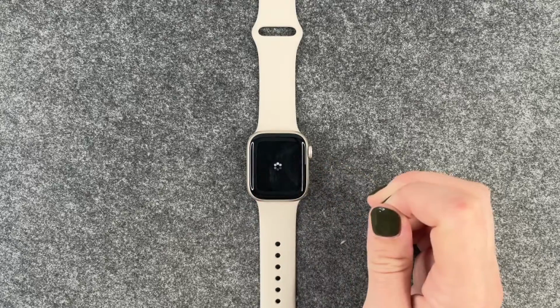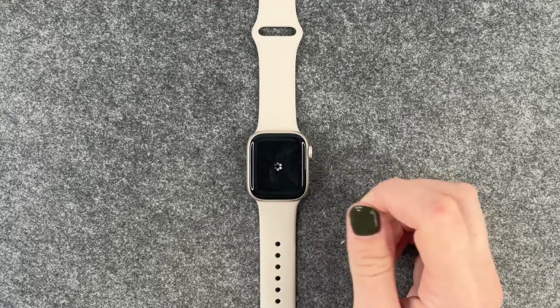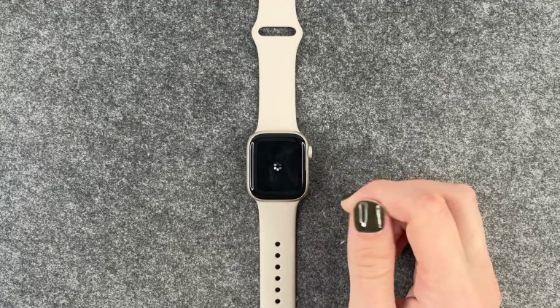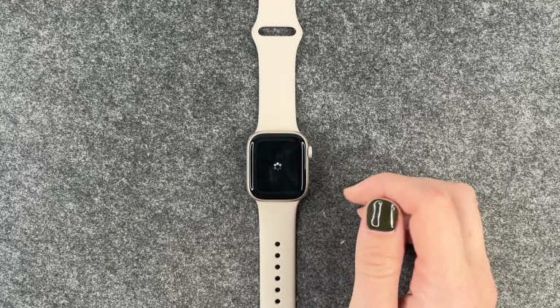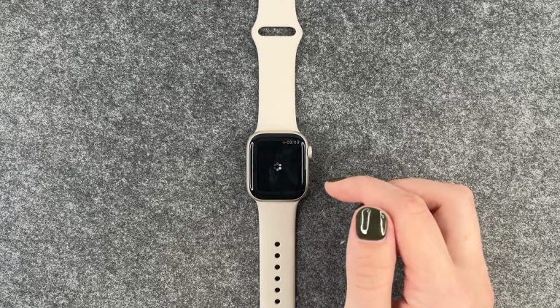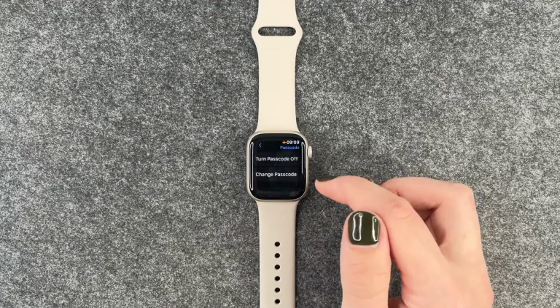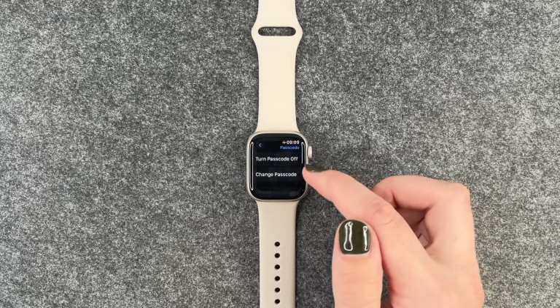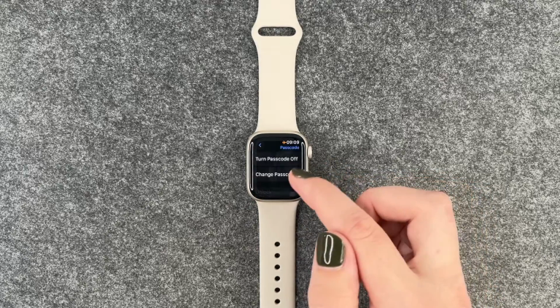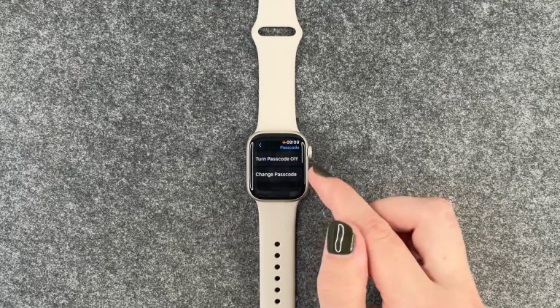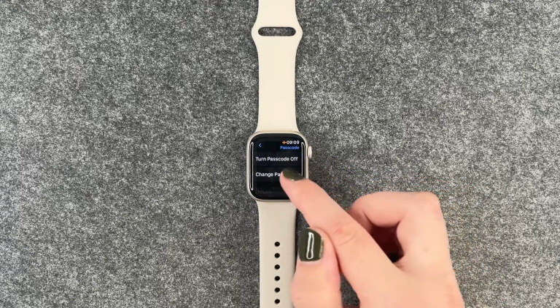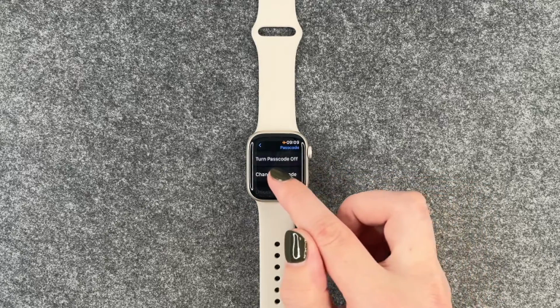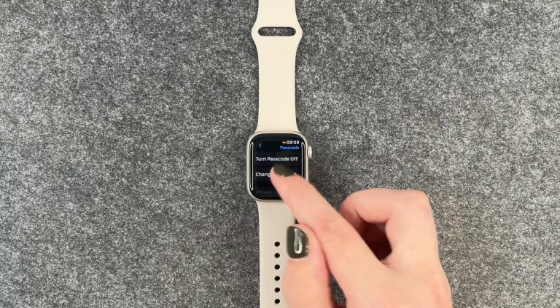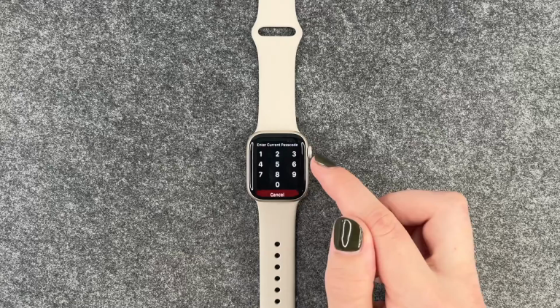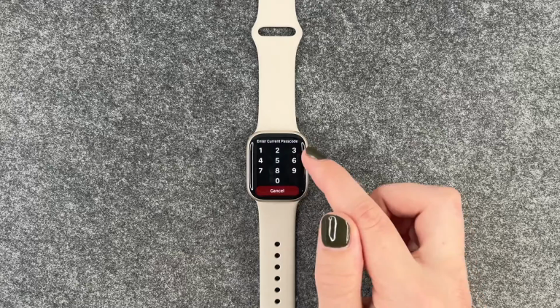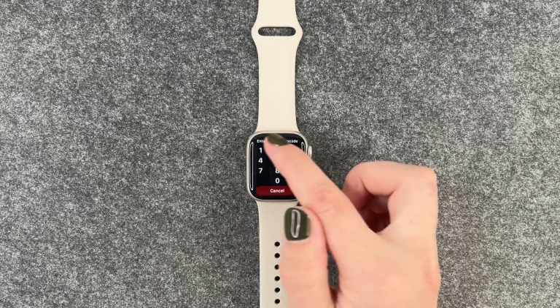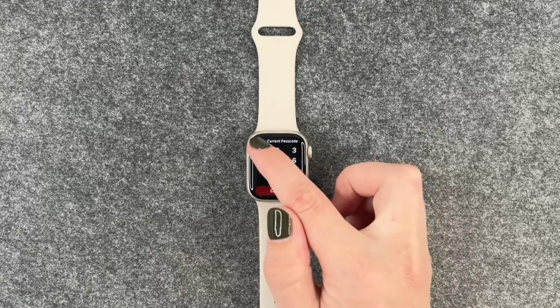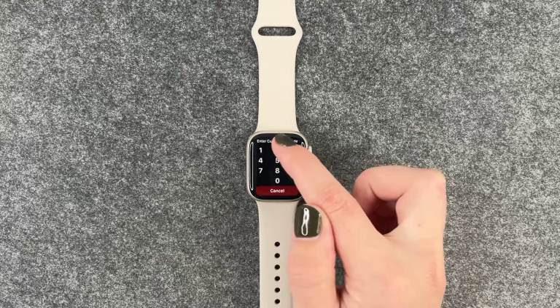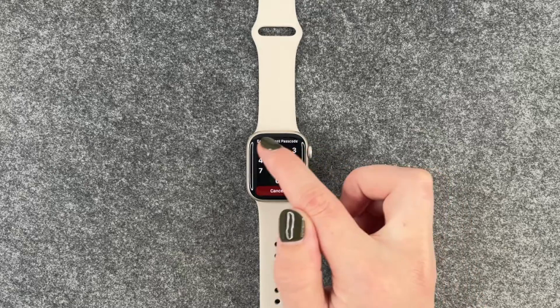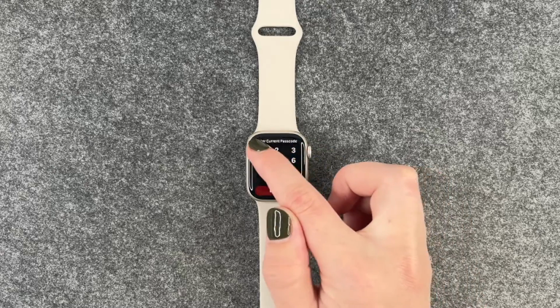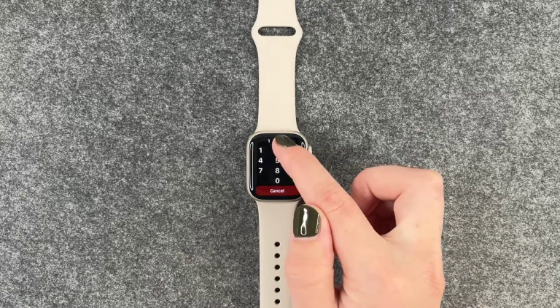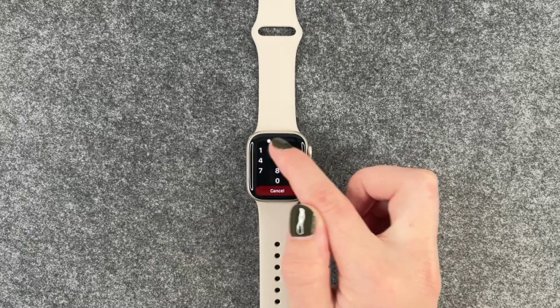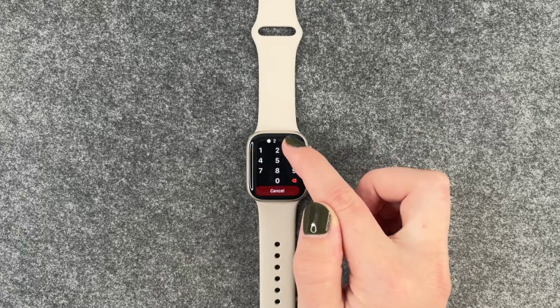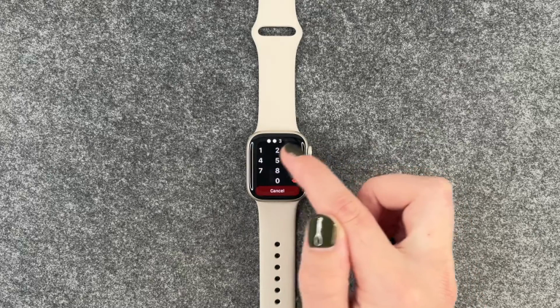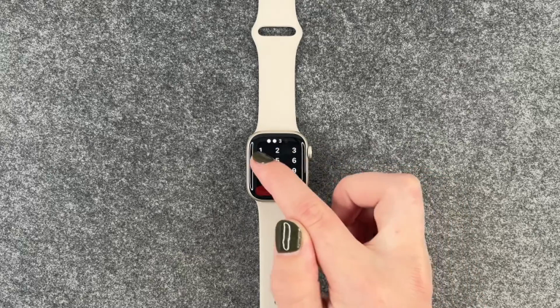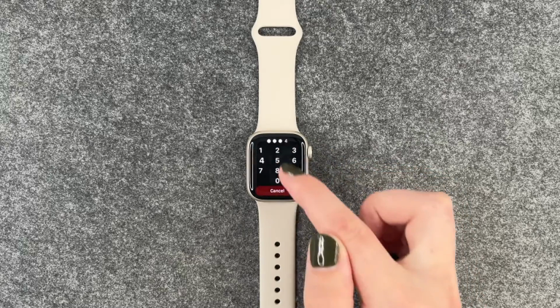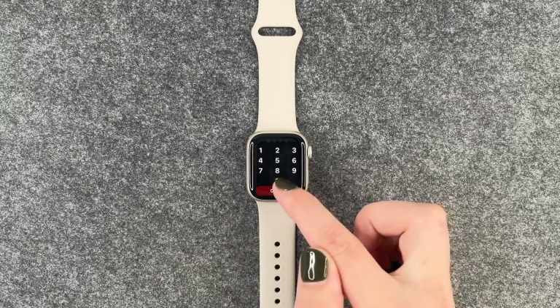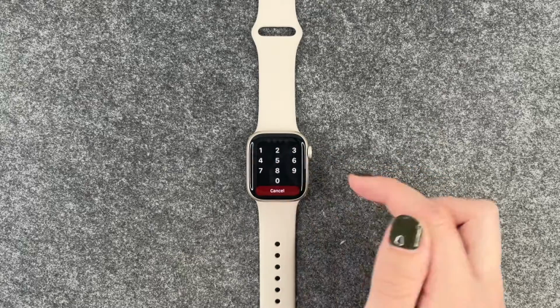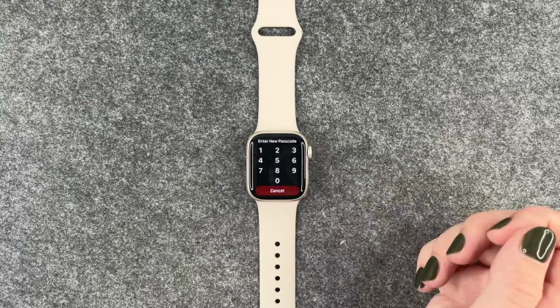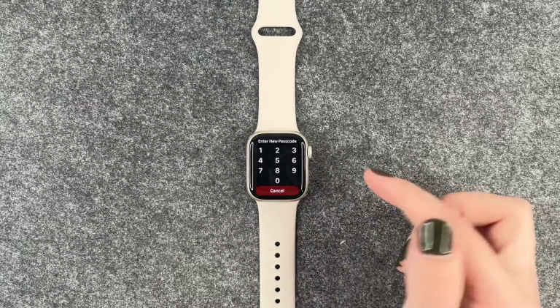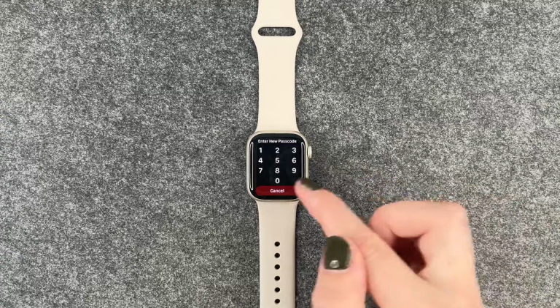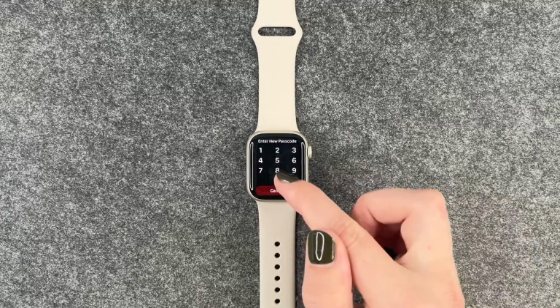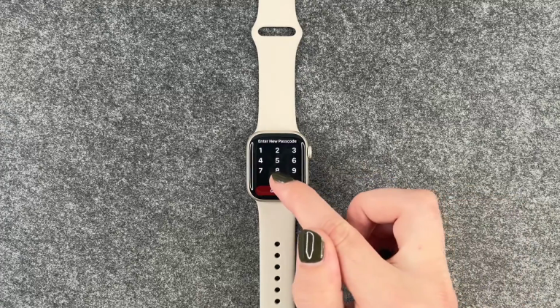Then I need to set my PIN, and if you want to change it, you can go to Change Passcode, then enter your current passcode and then enter your new one.